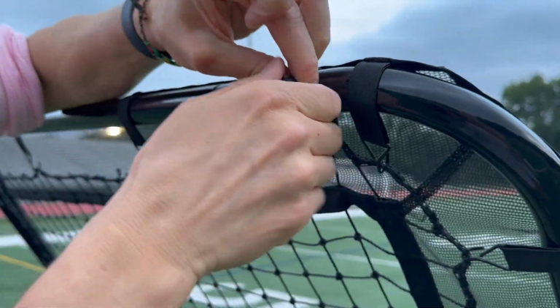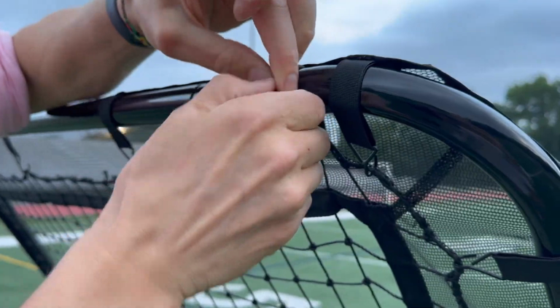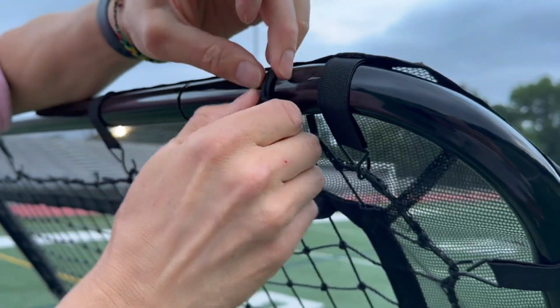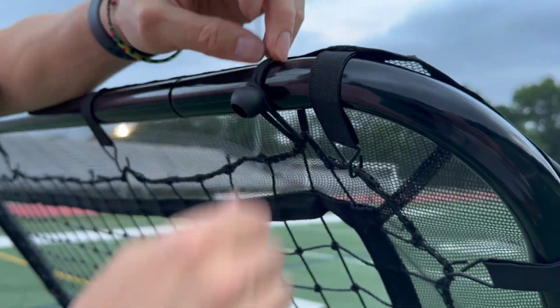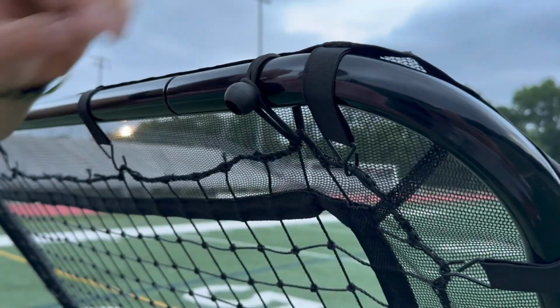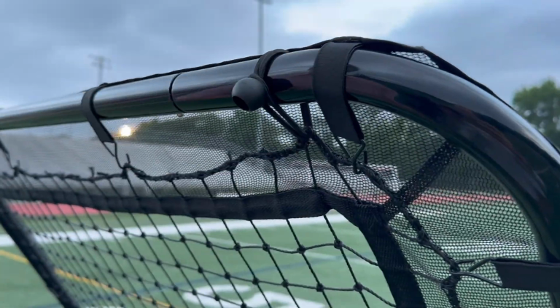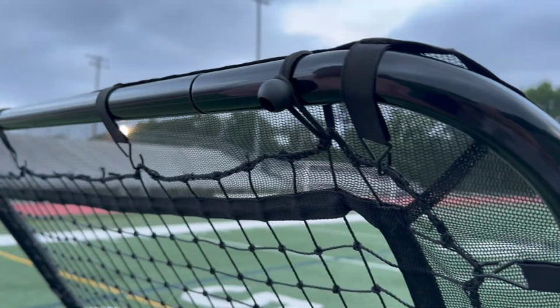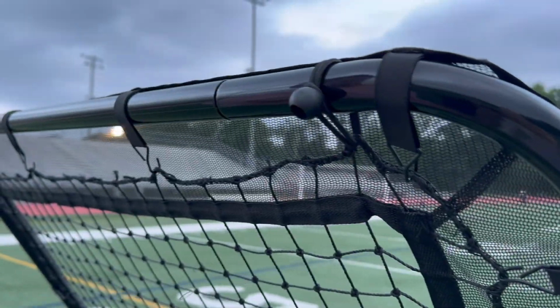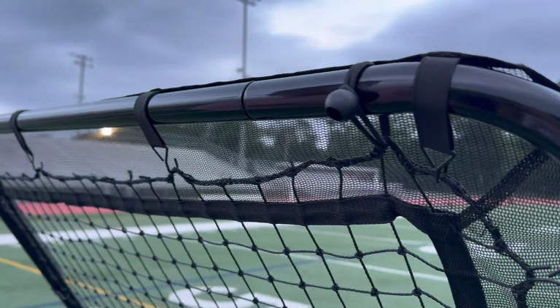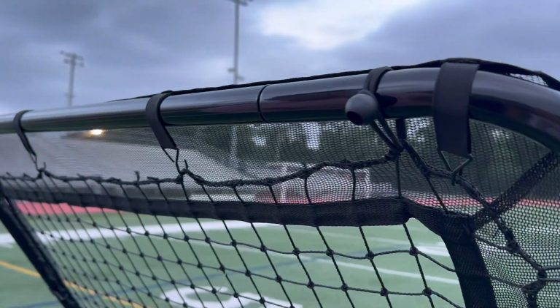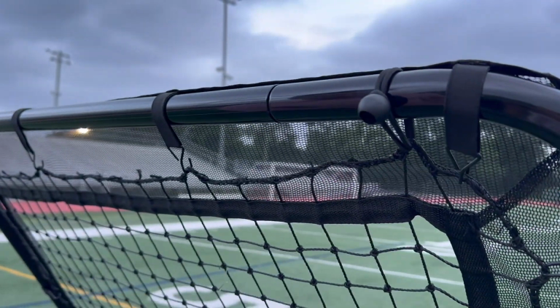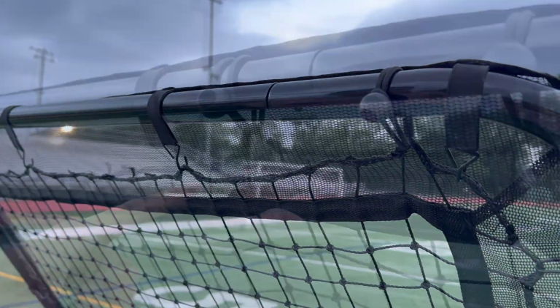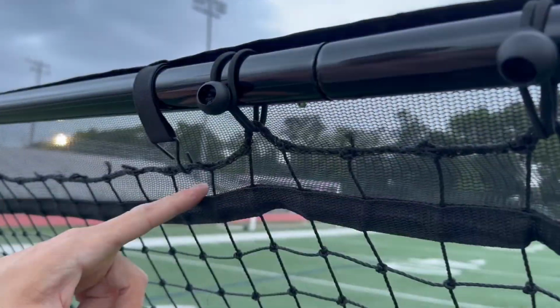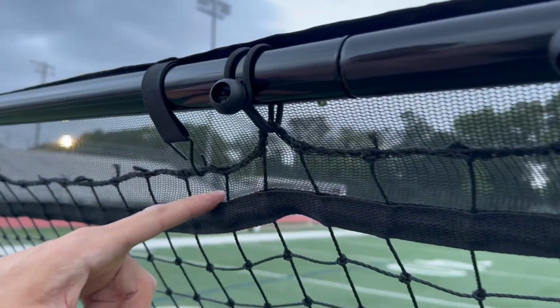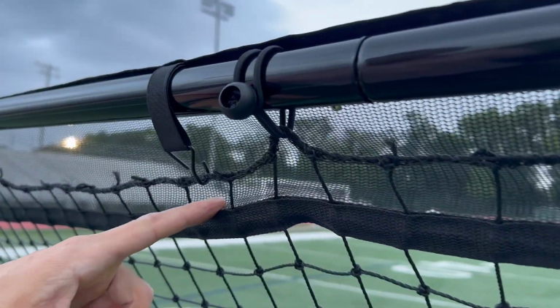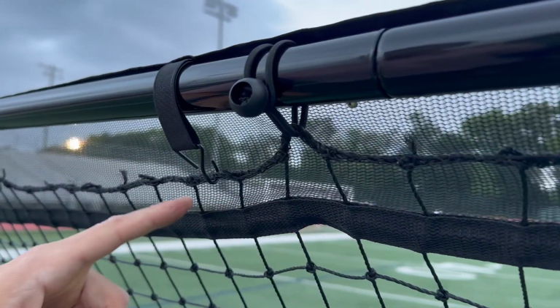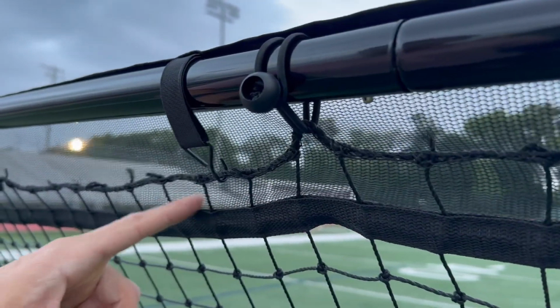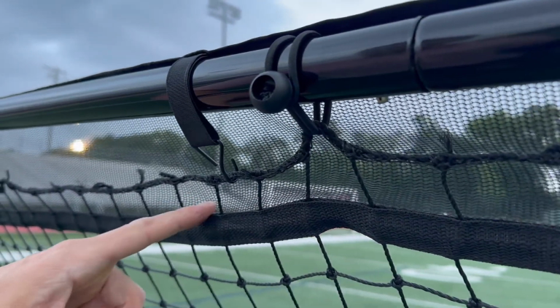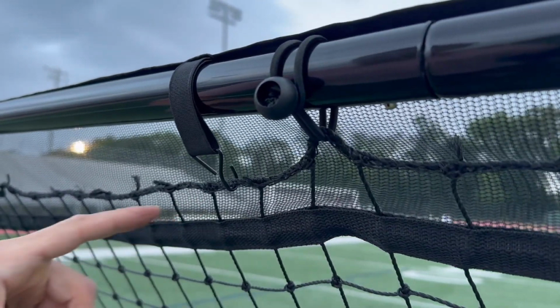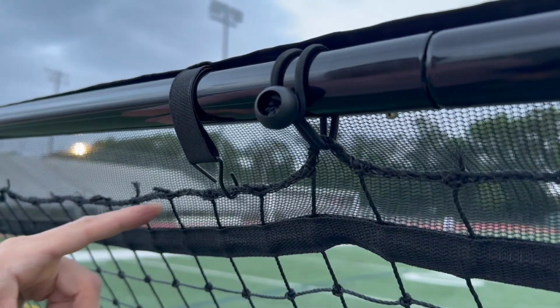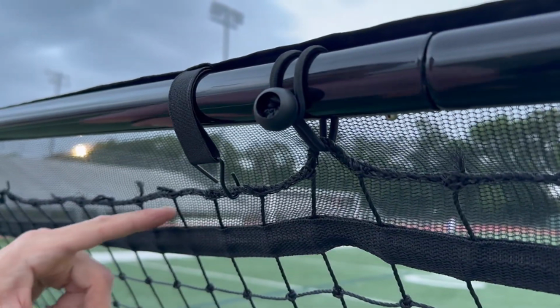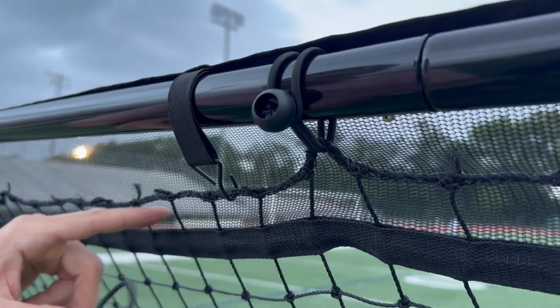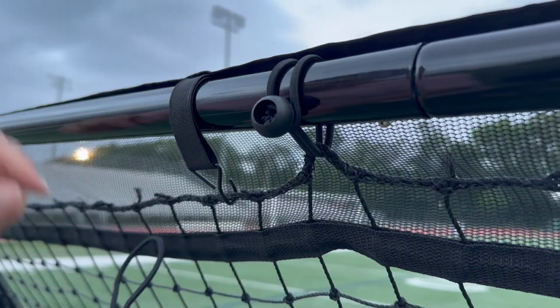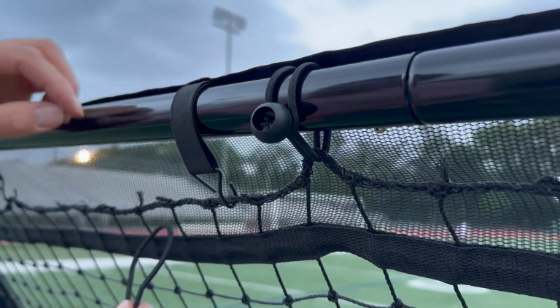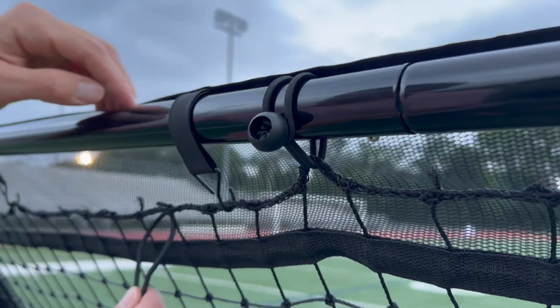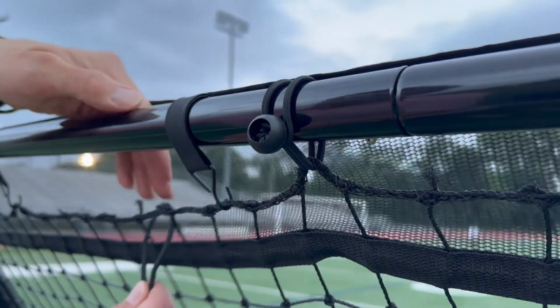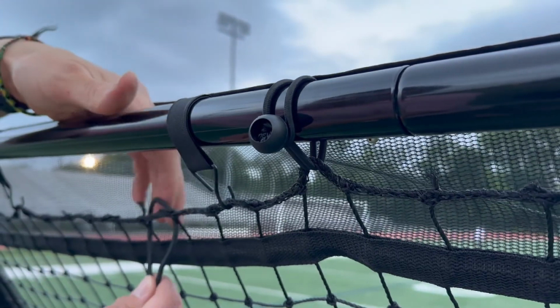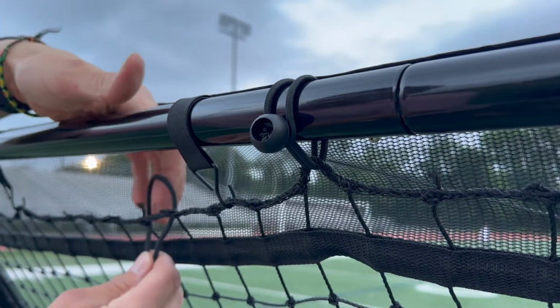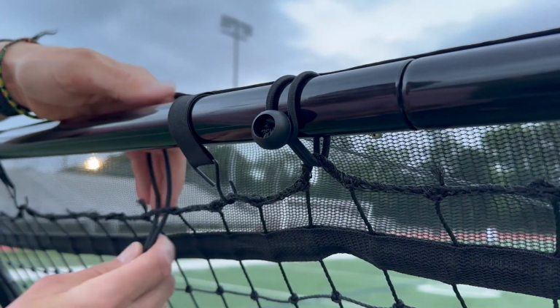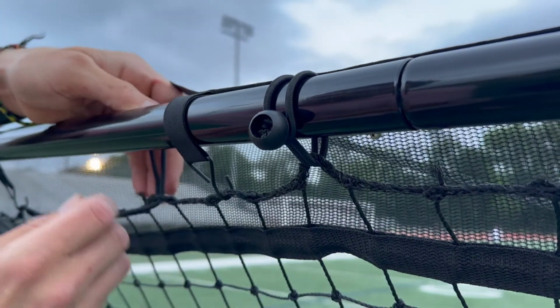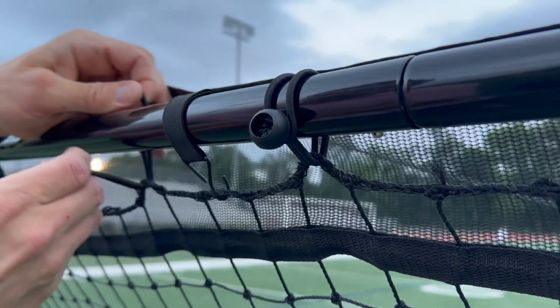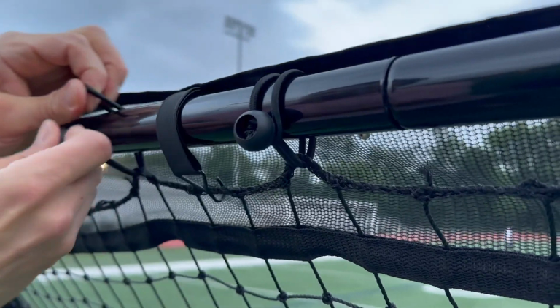Fasten it tightly to increase the pull by utilizing the bungee cords. Attach the cords every fourth square to ensure the most effective tension as possible.